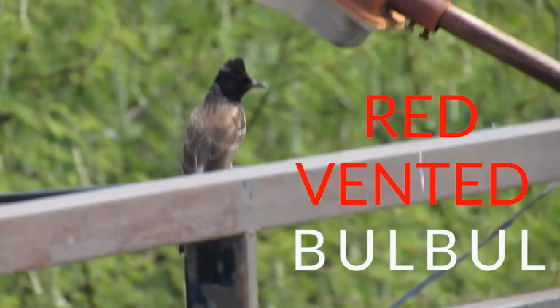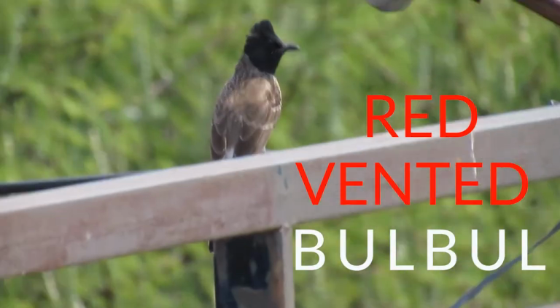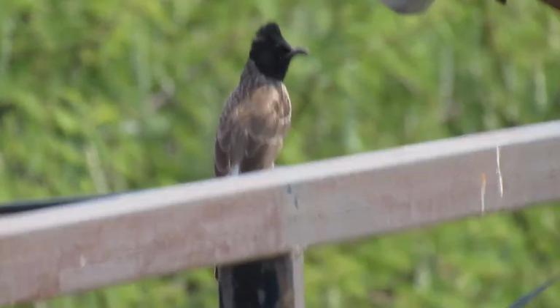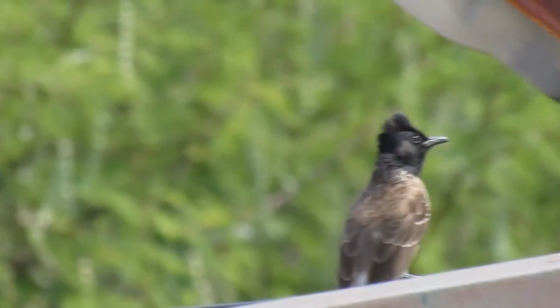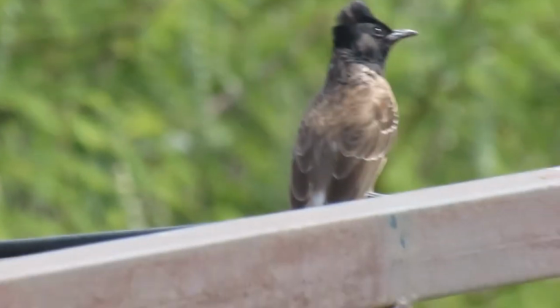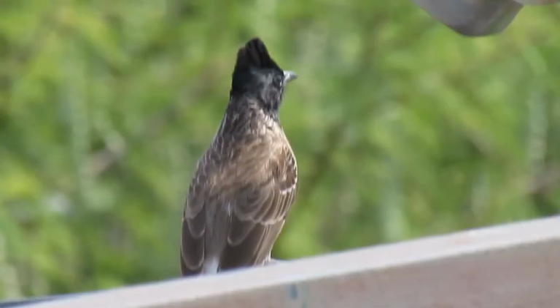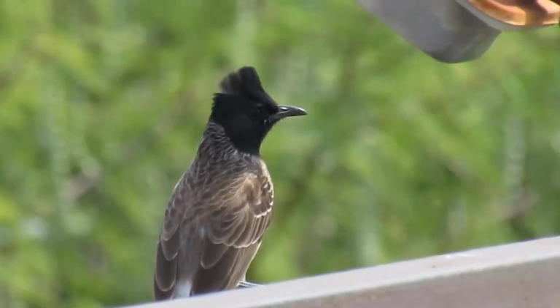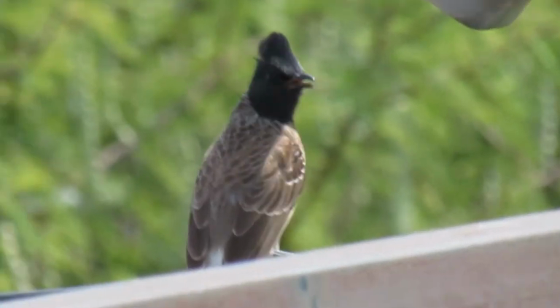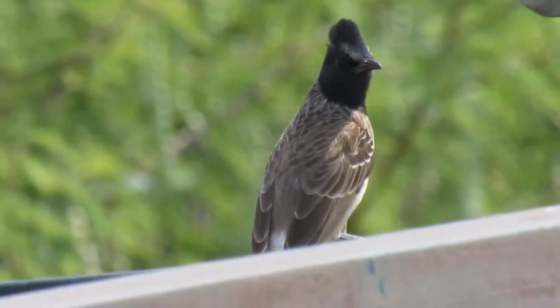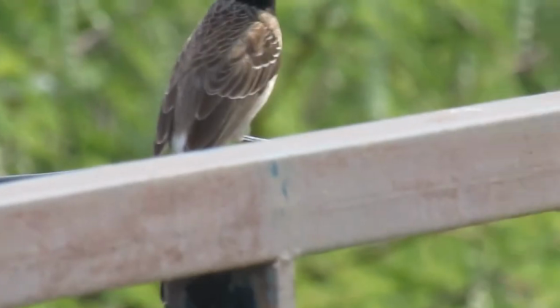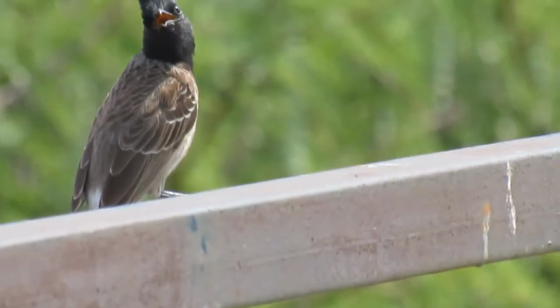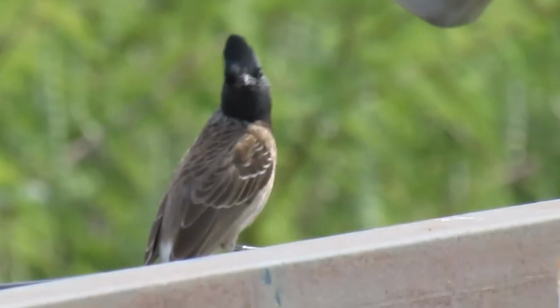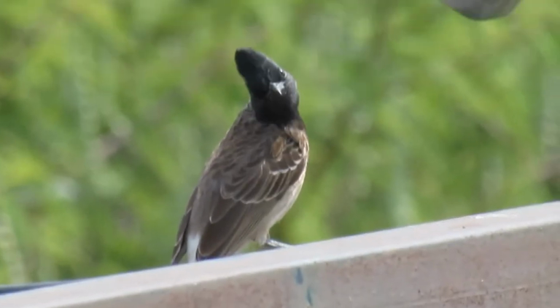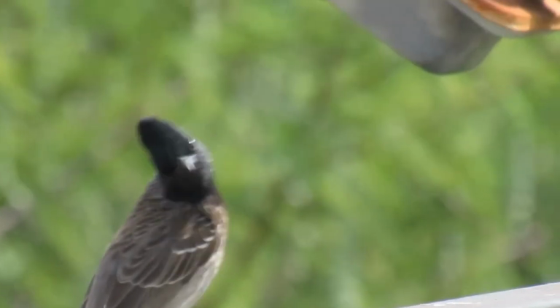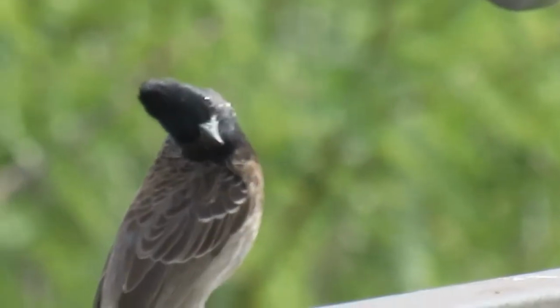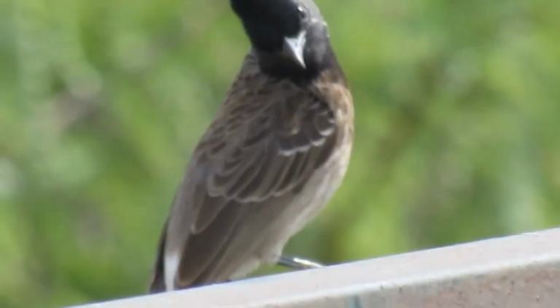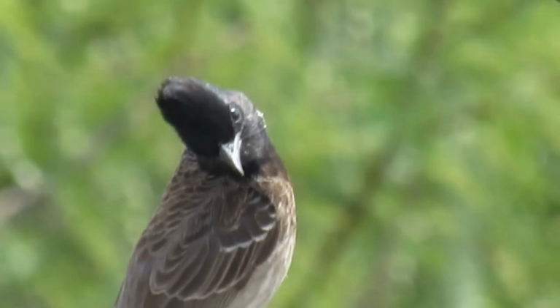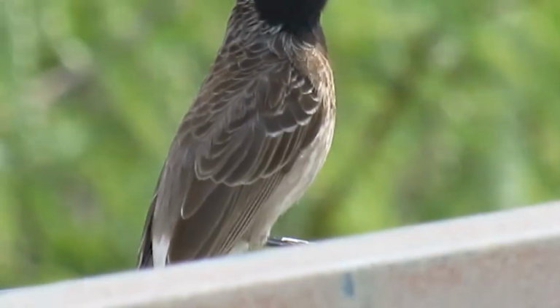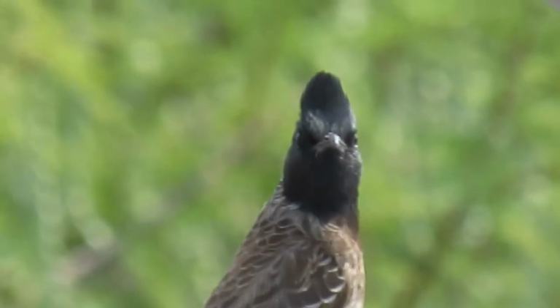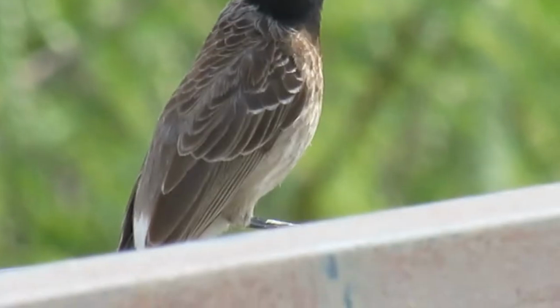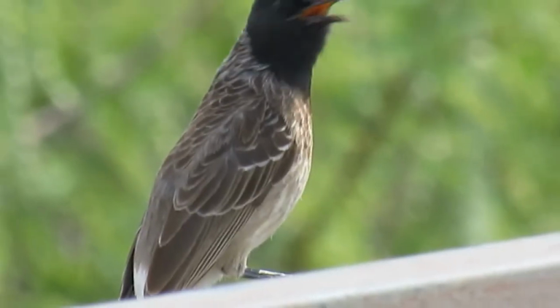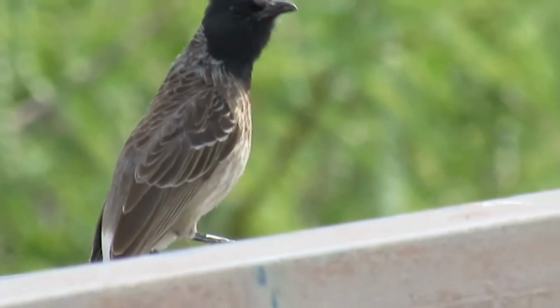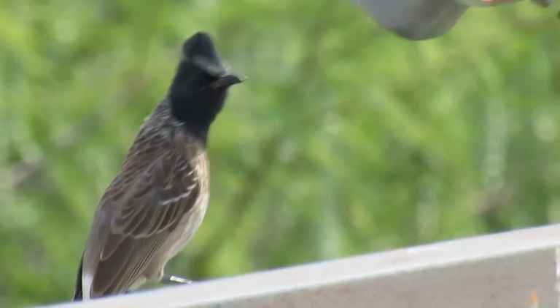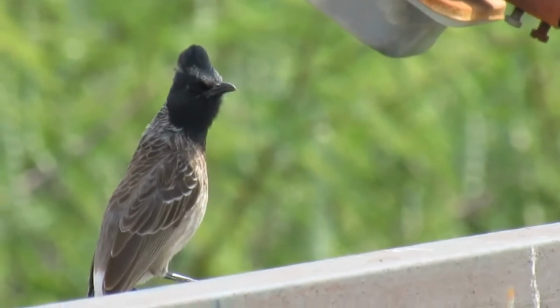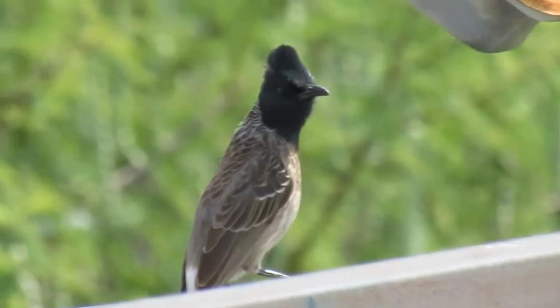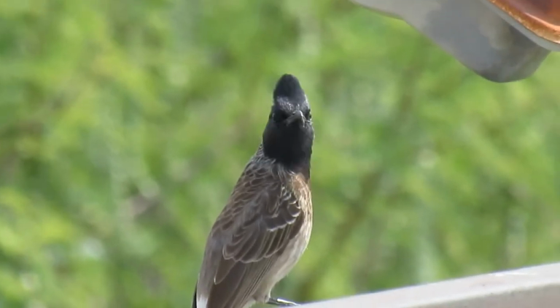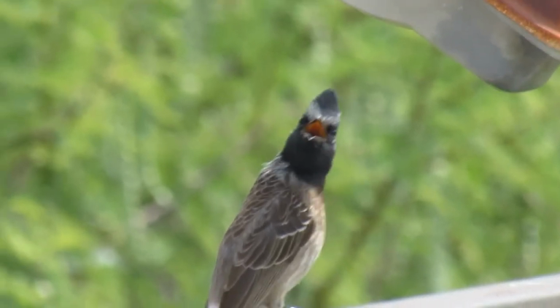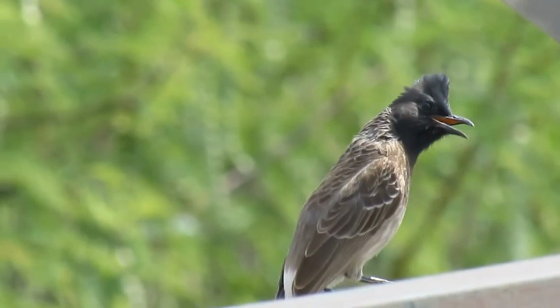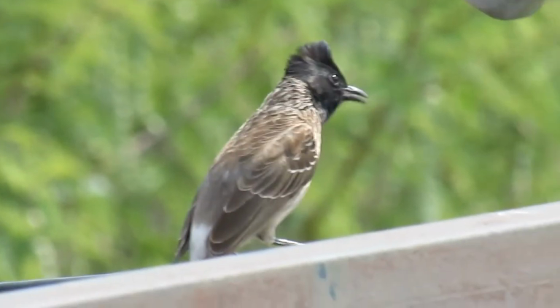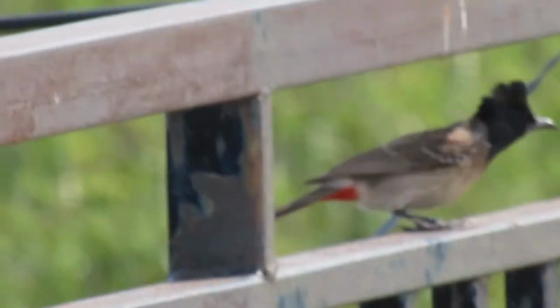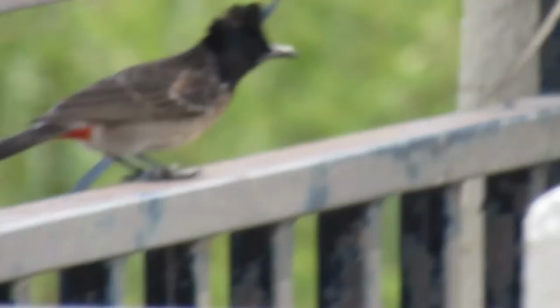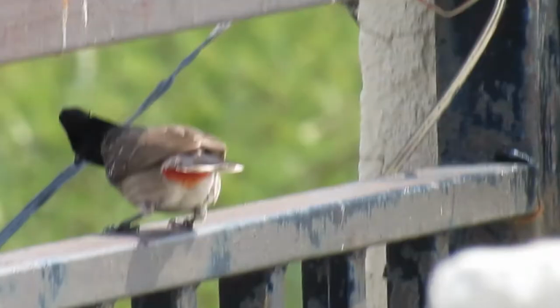This is a red-vented bulbul. You can easily see red-colored feathers under his tail.